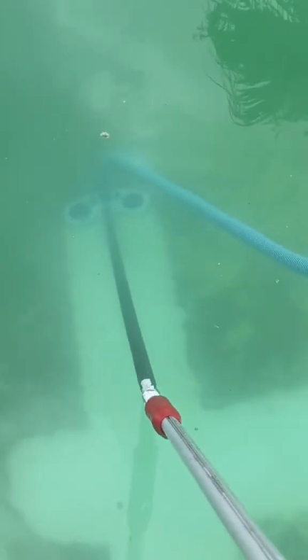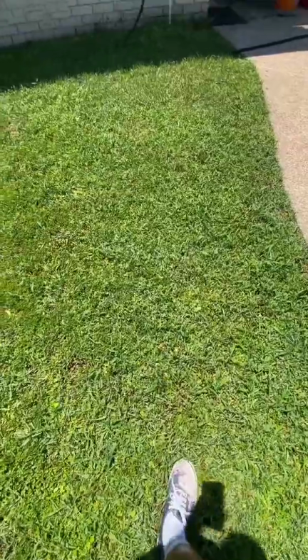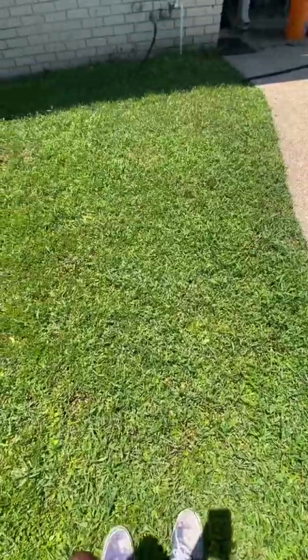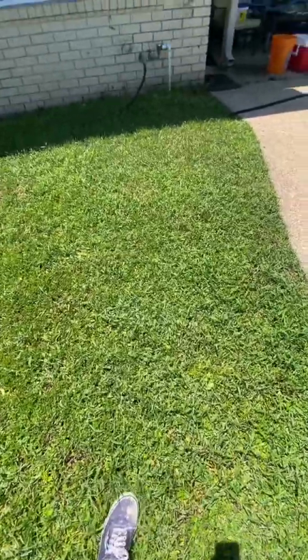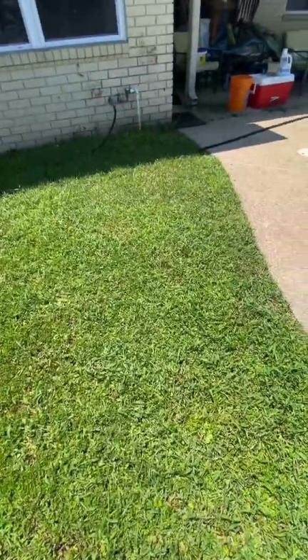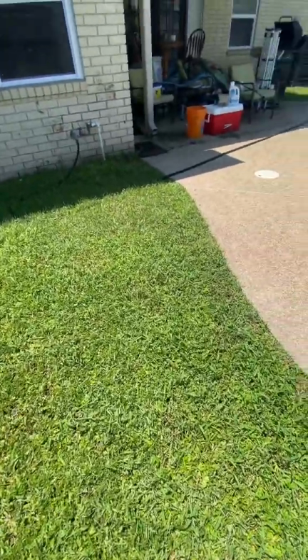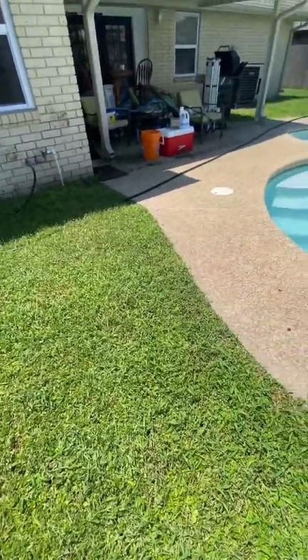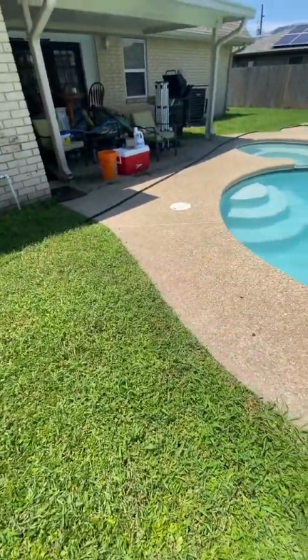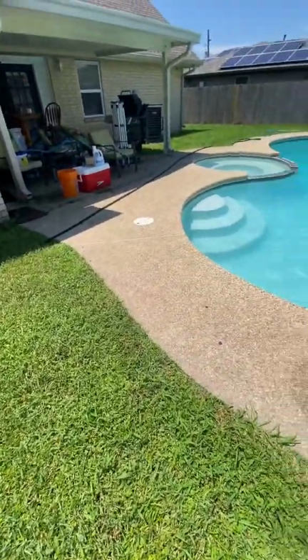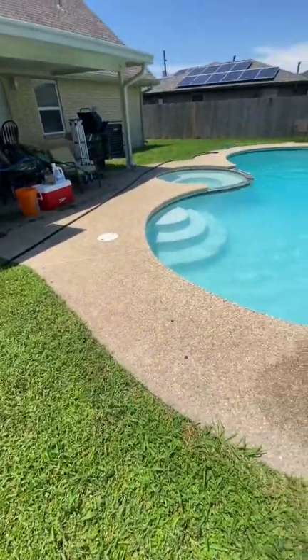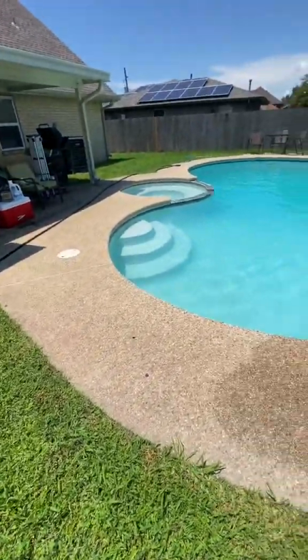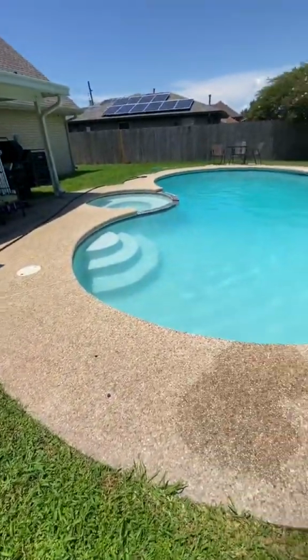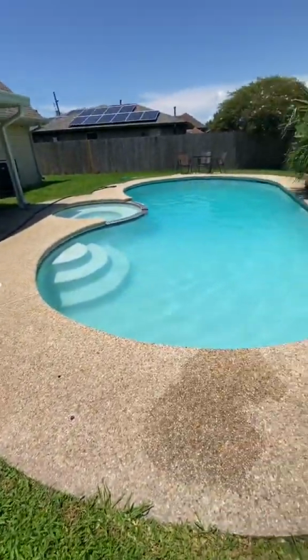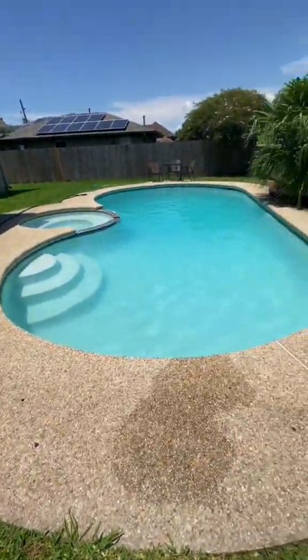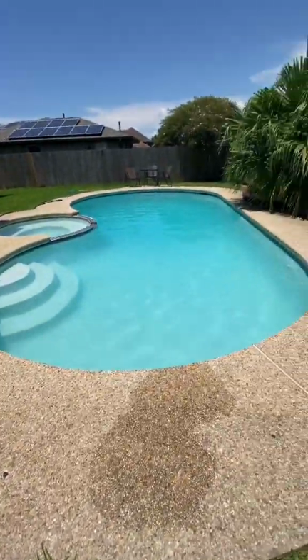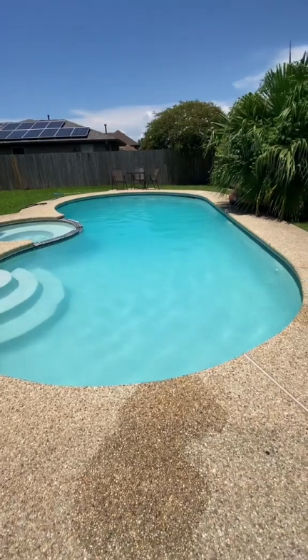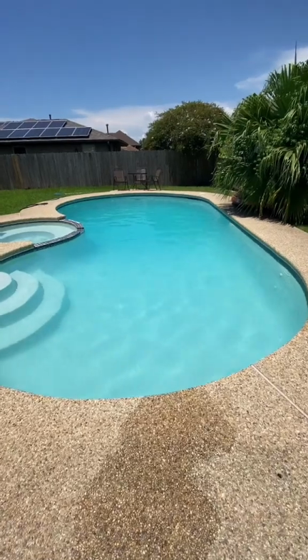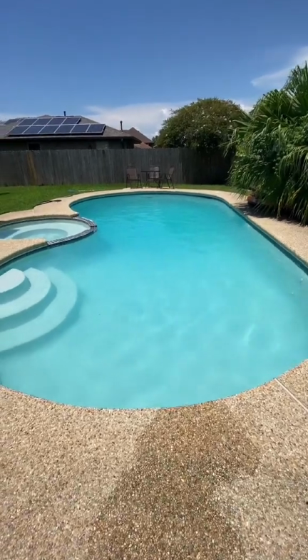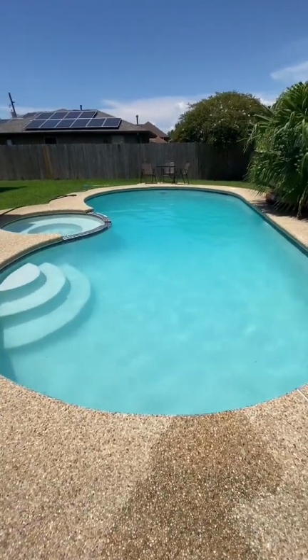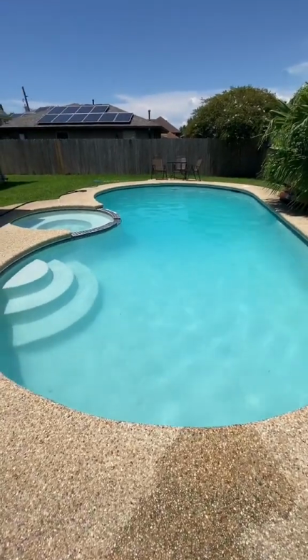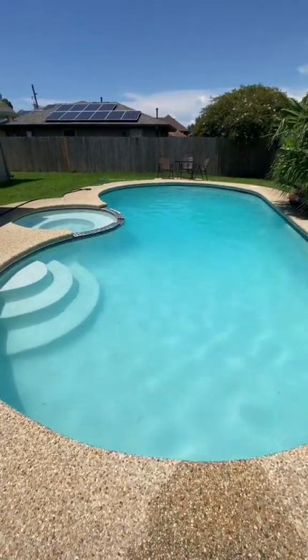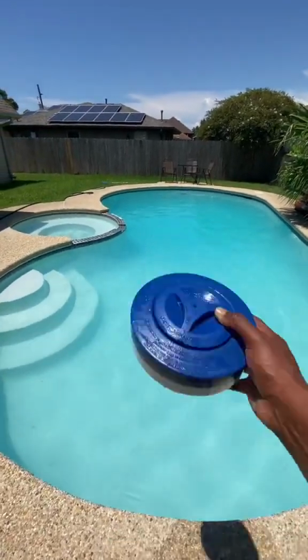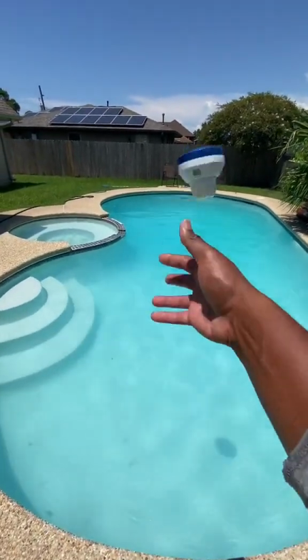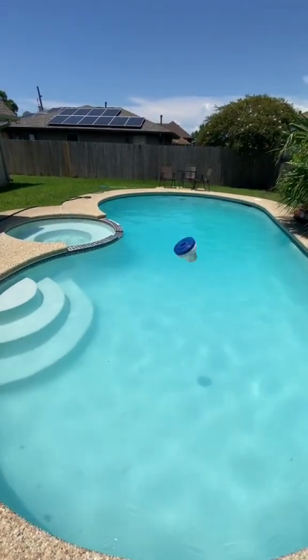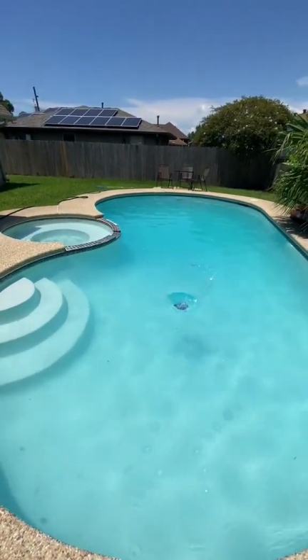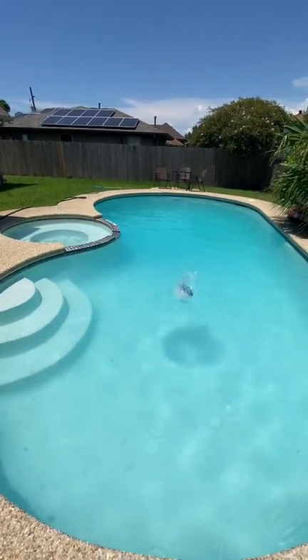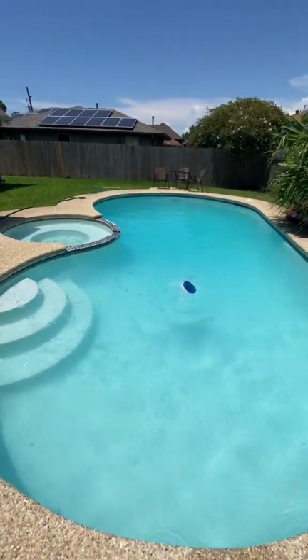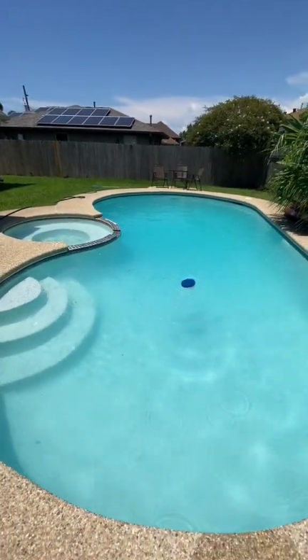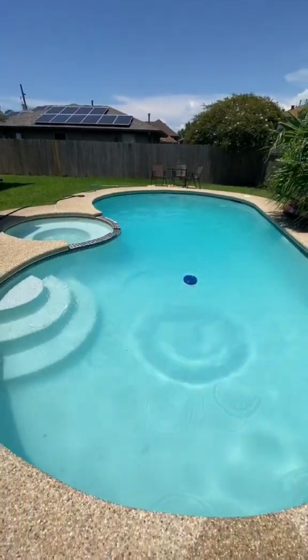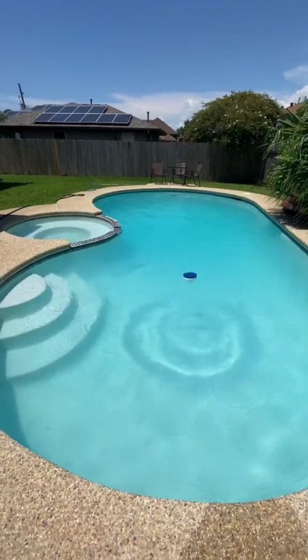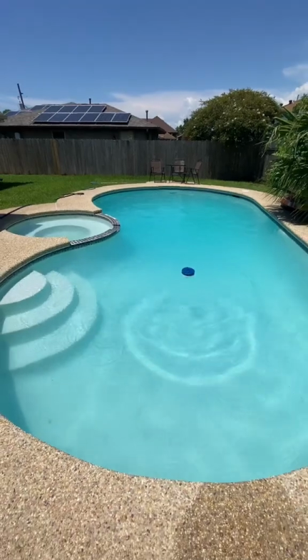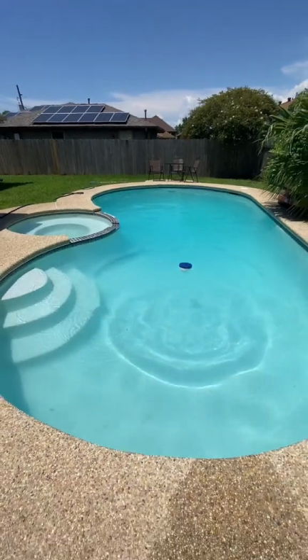Come back the next day after a few chemical adjustments, and that's what we get — the crystal clear pool. Like, follow, and share for more pool pro tips. Let's go.